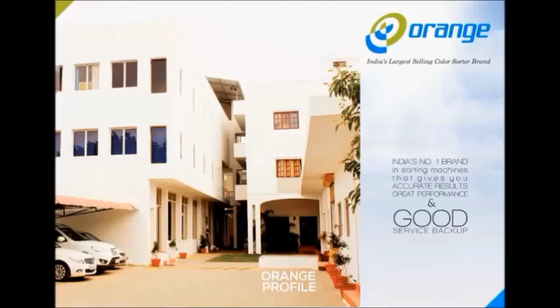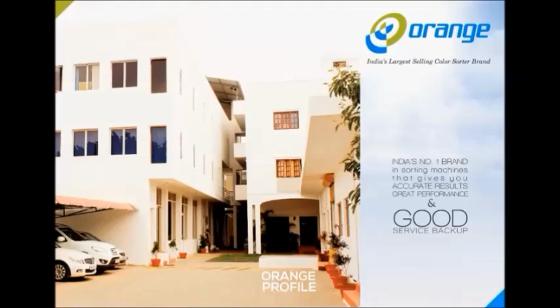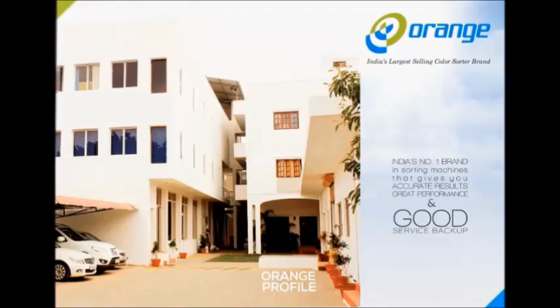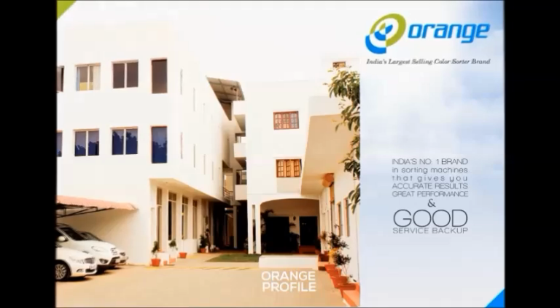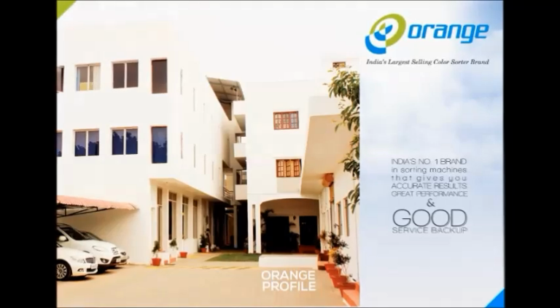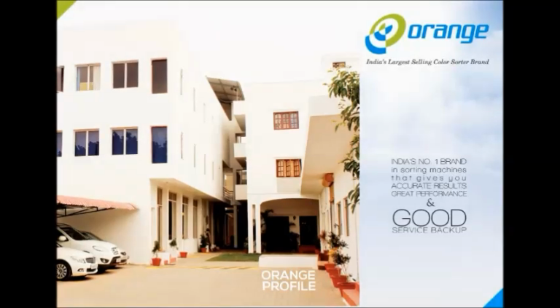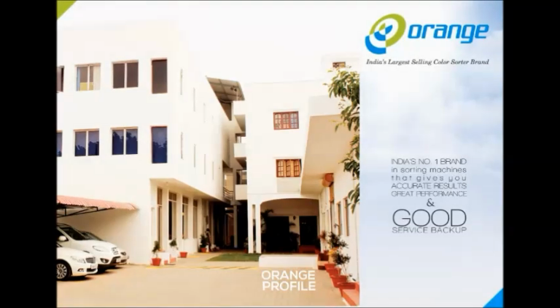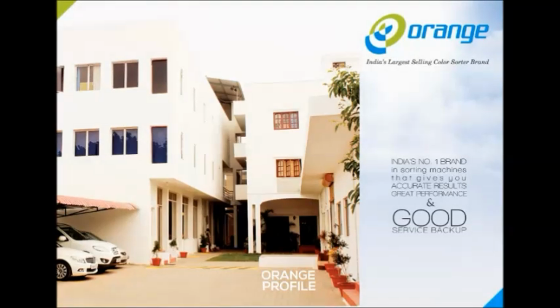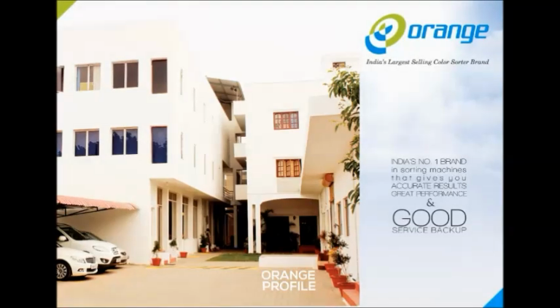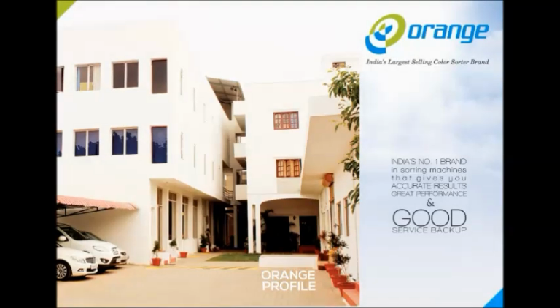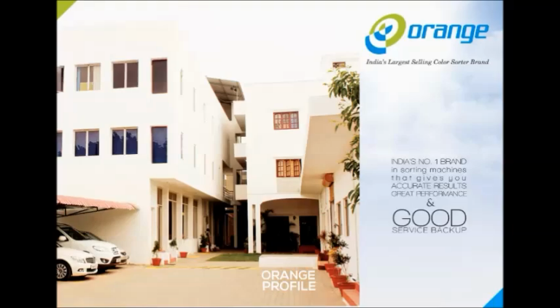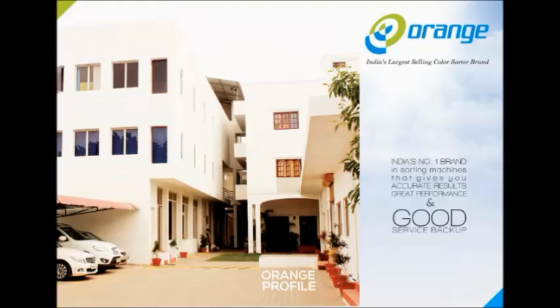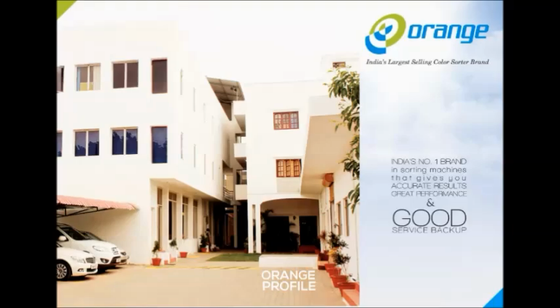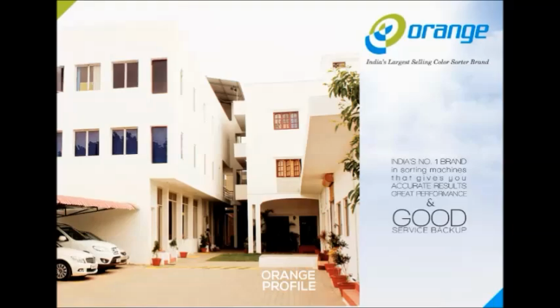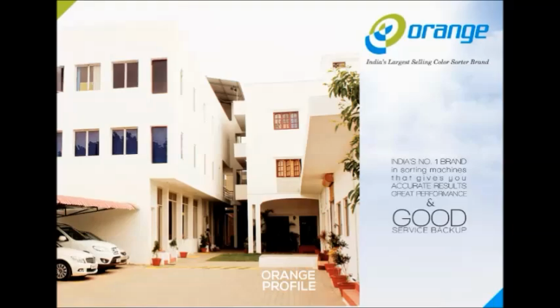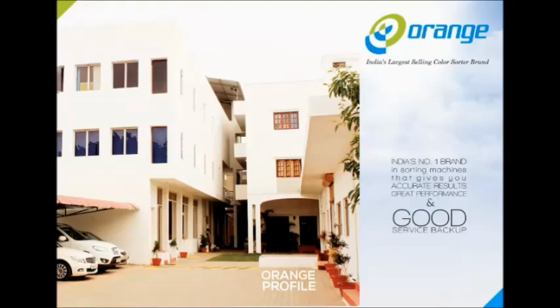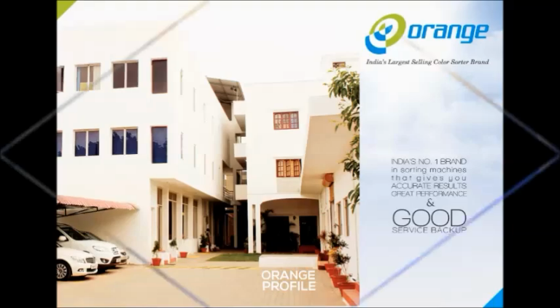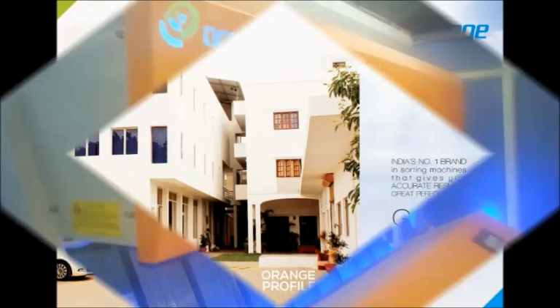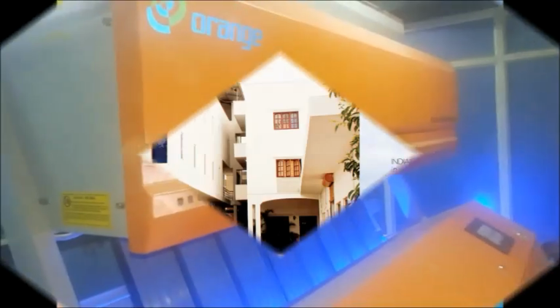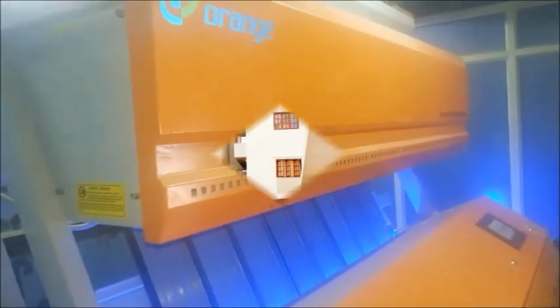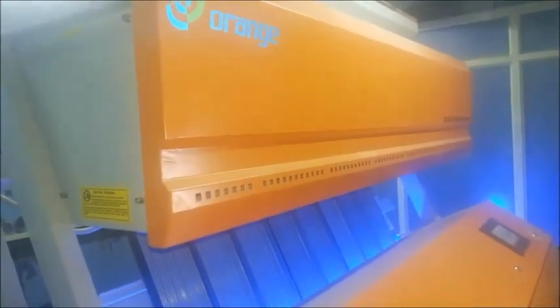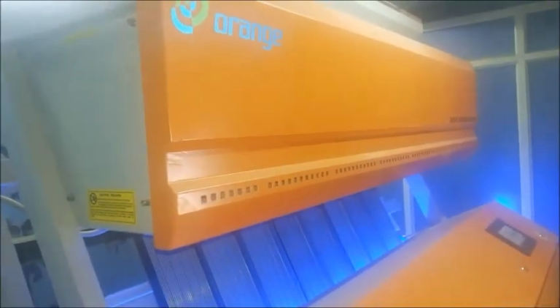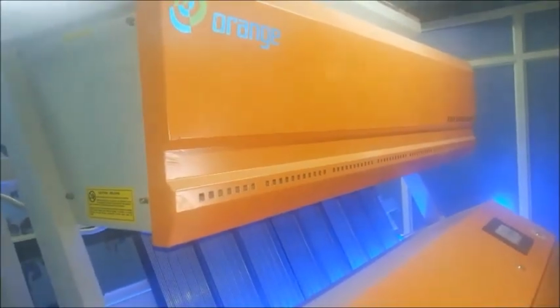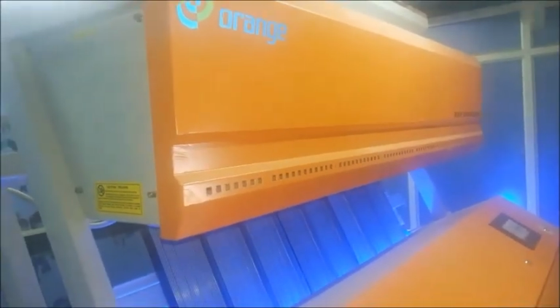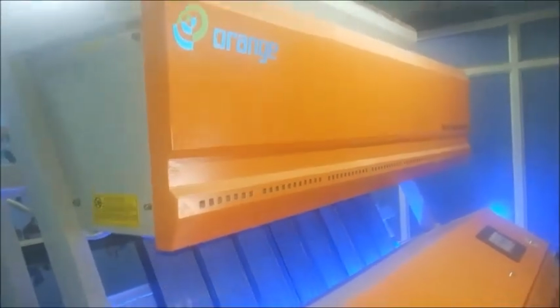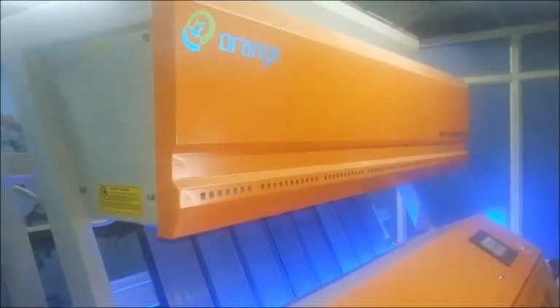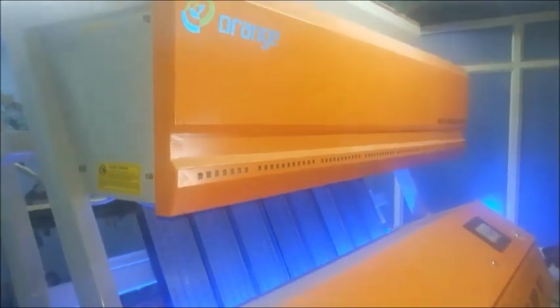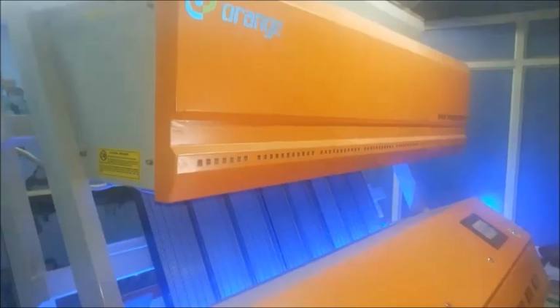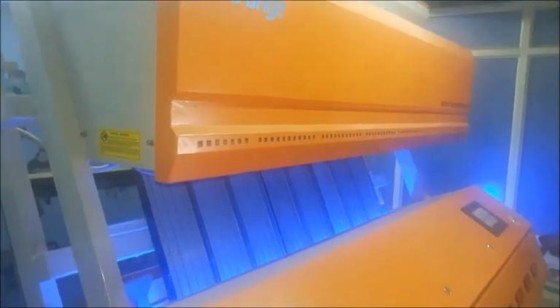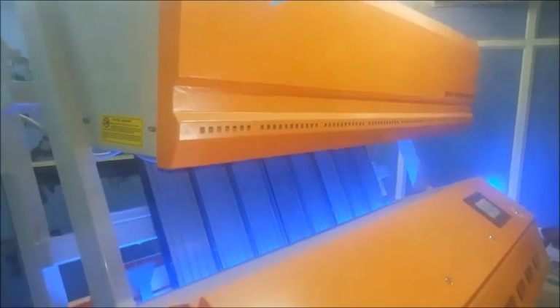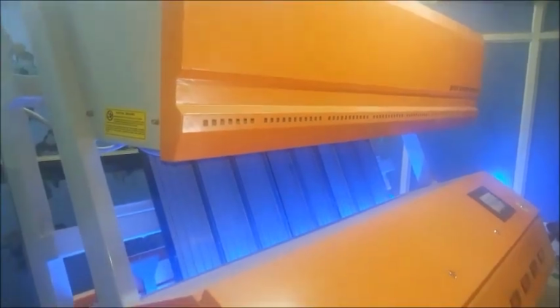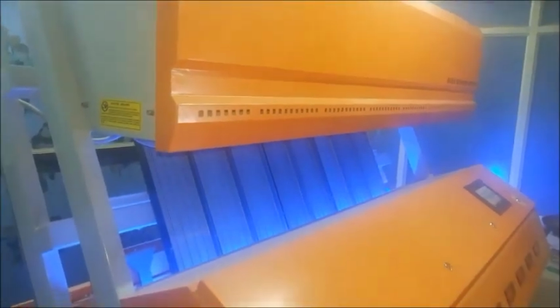This is a live demo of our latest machine — the white color machine.